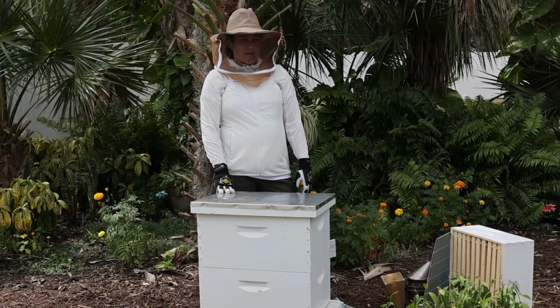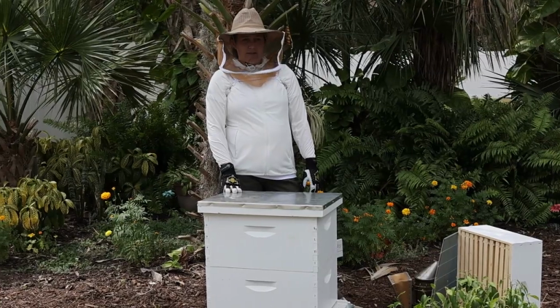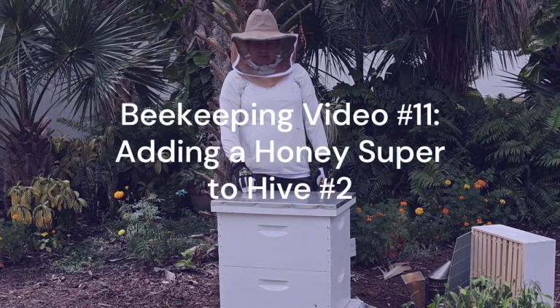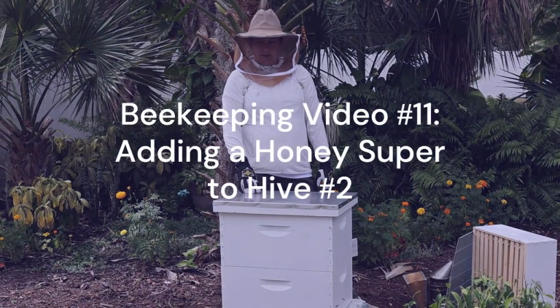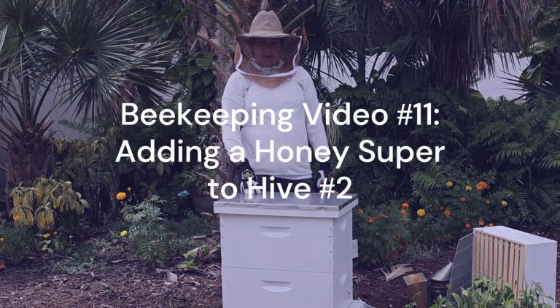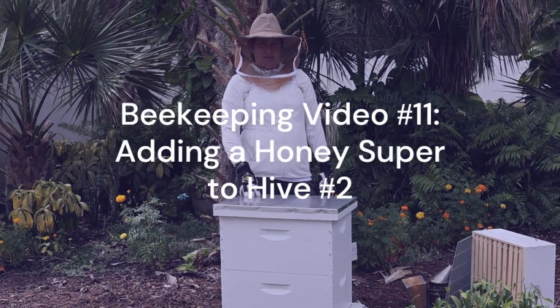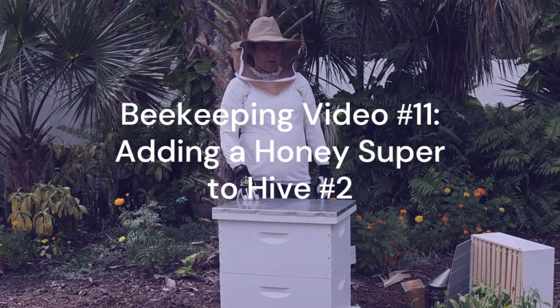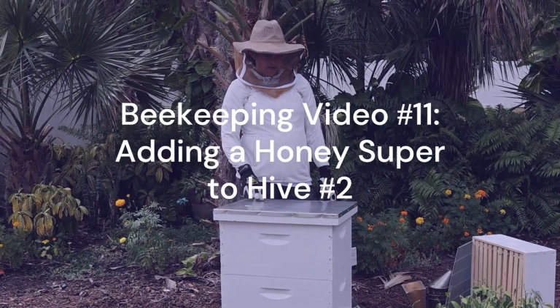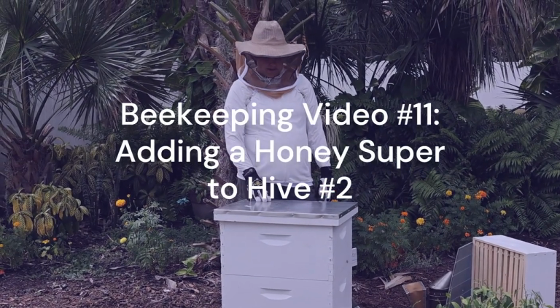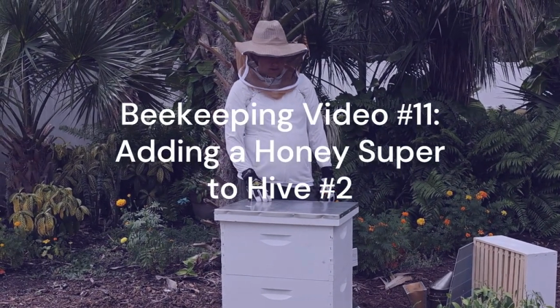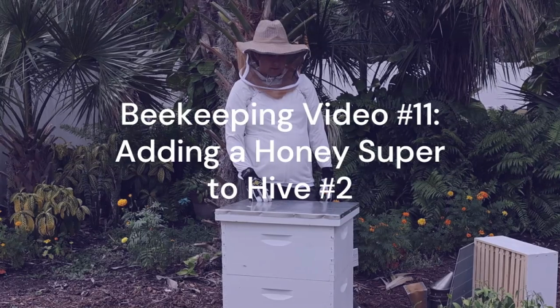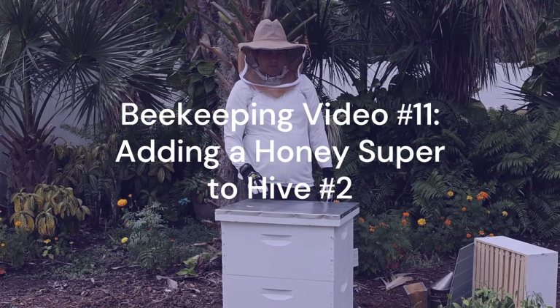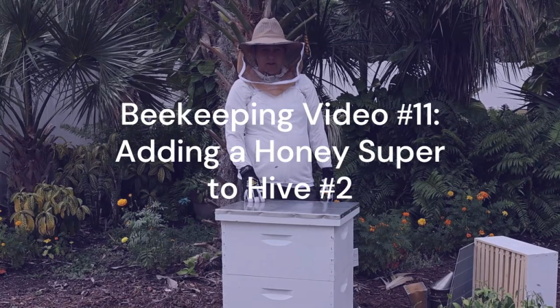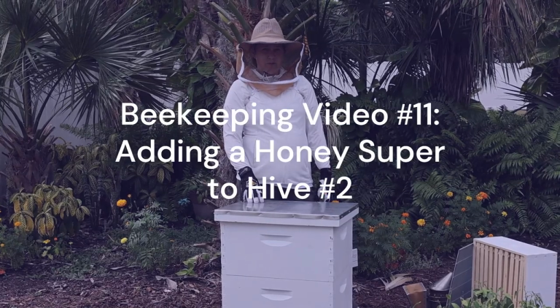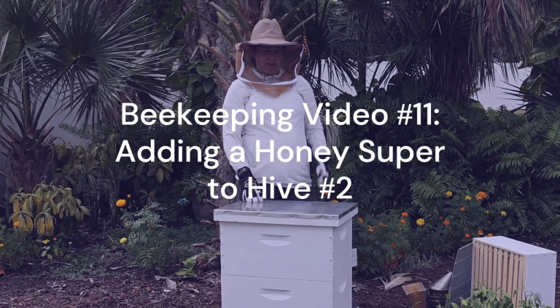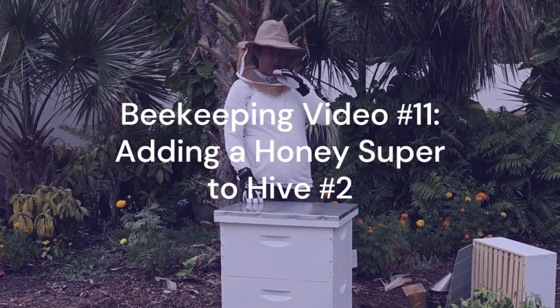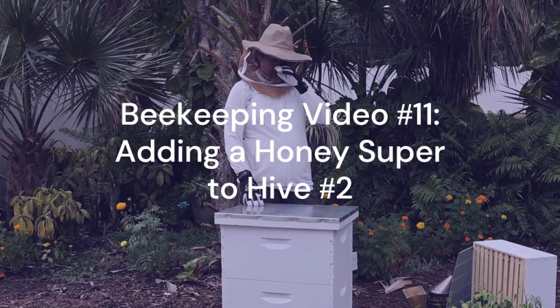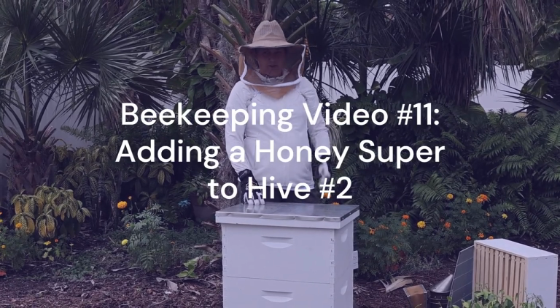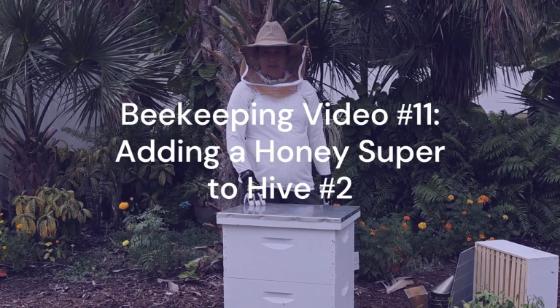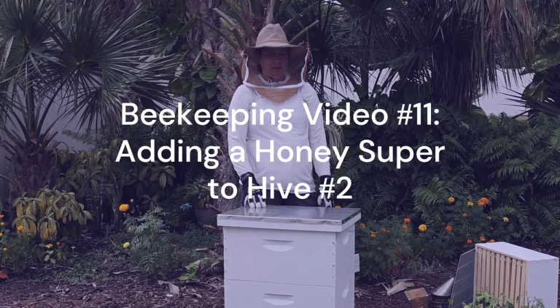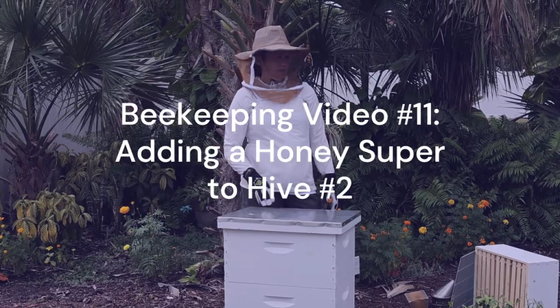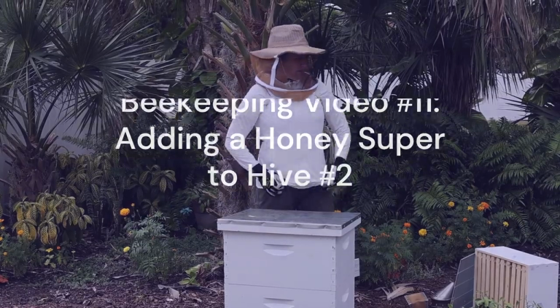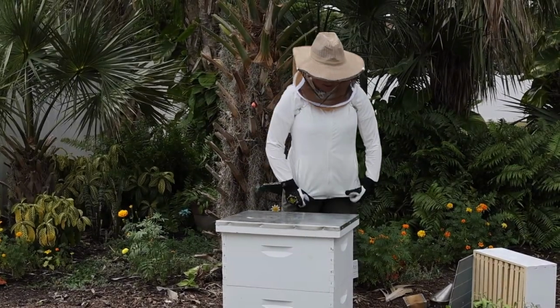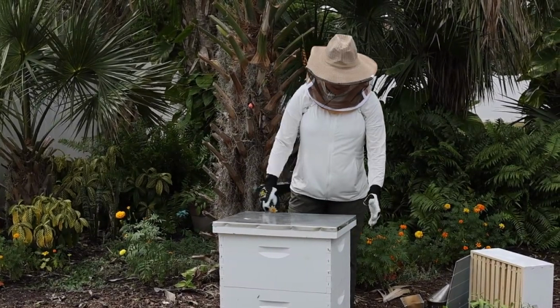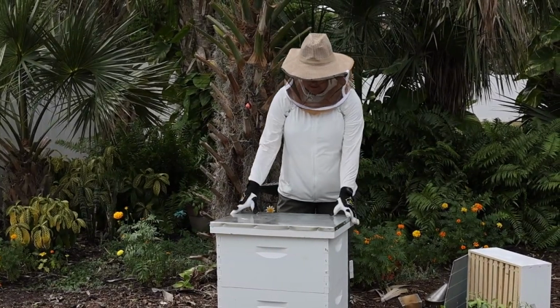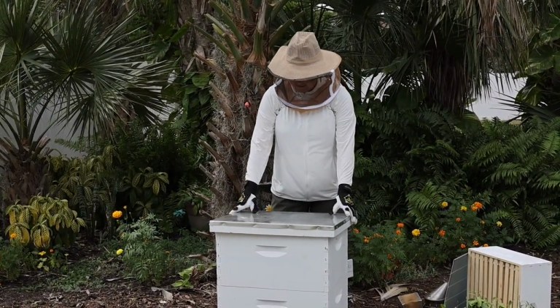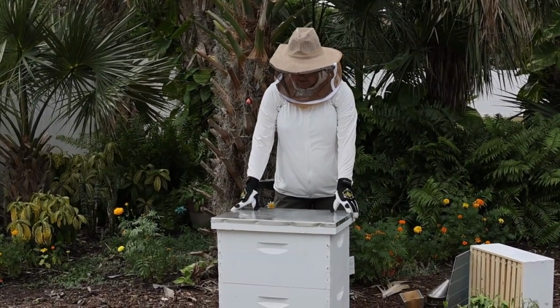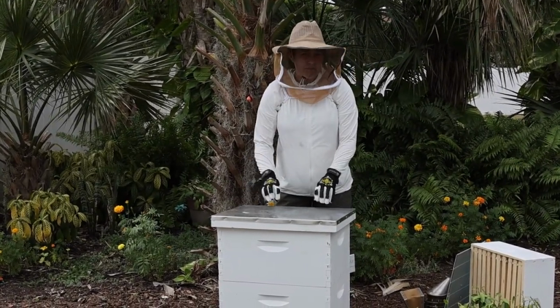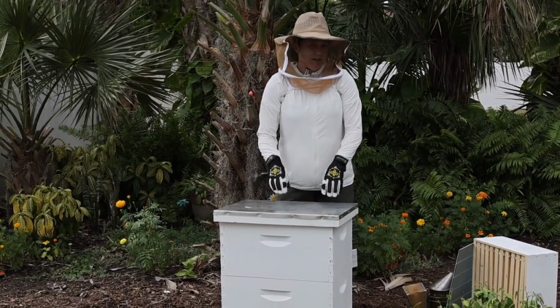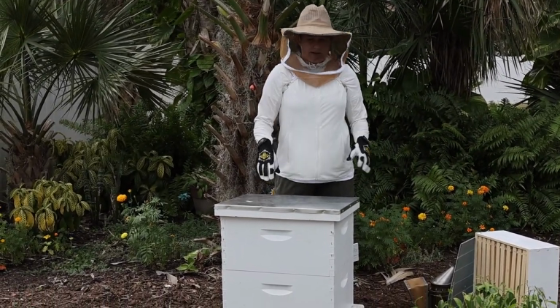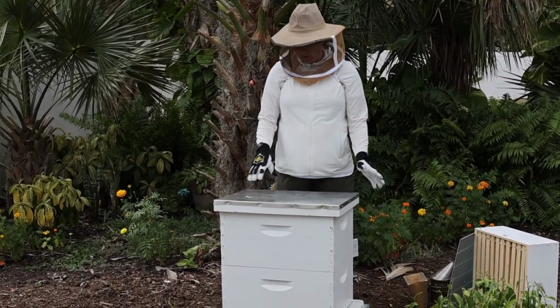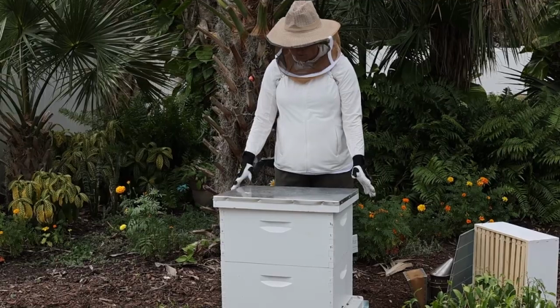Yesterday we did our eight-week hive inspection and I went on YouTube and watched a lot of videos about when you should add honey supers. We've decided to put one on here right away instead of waiting another week.